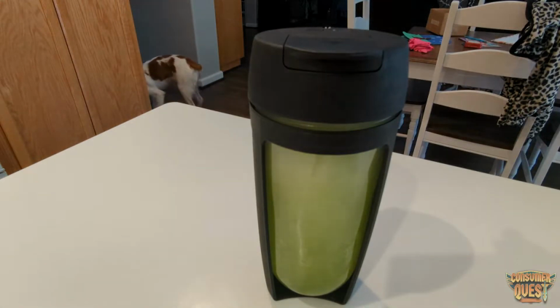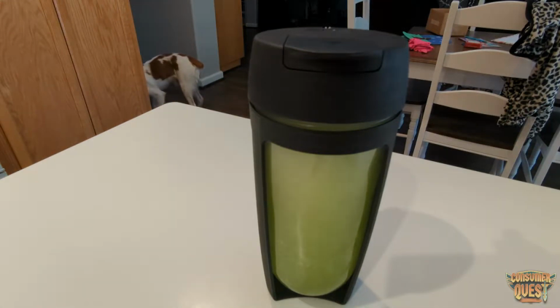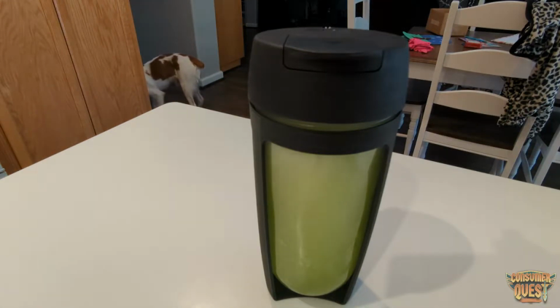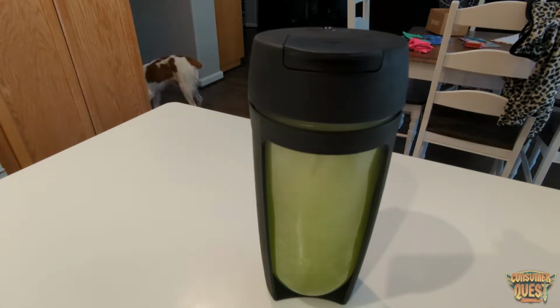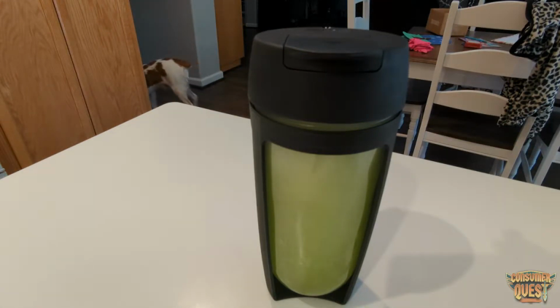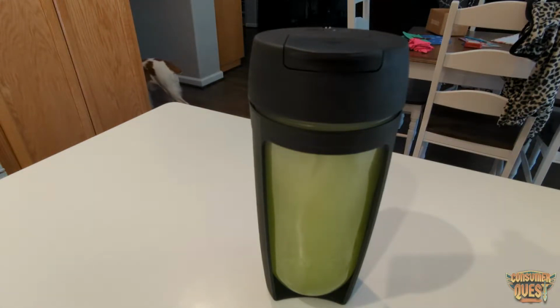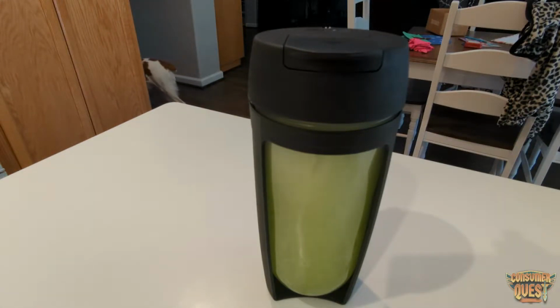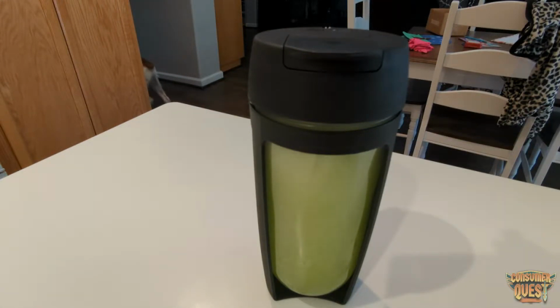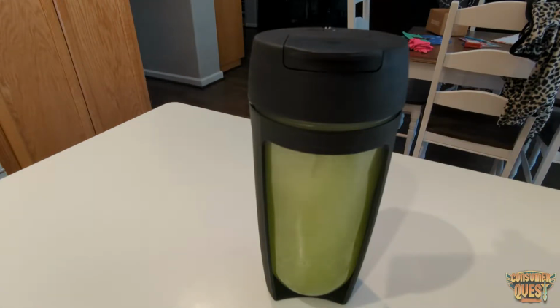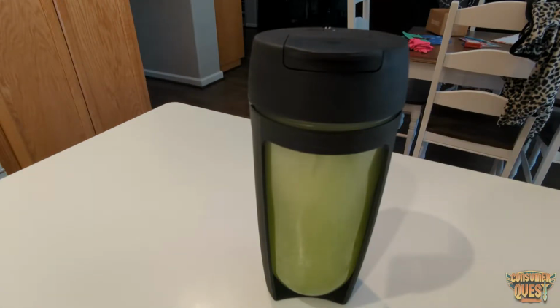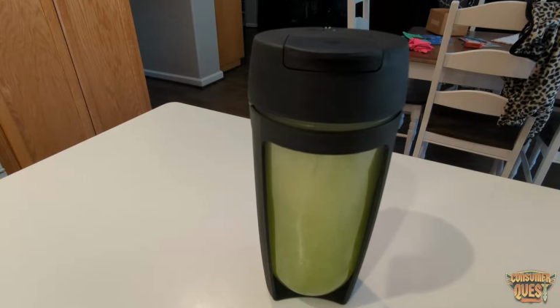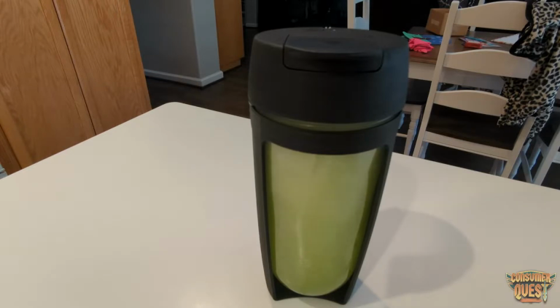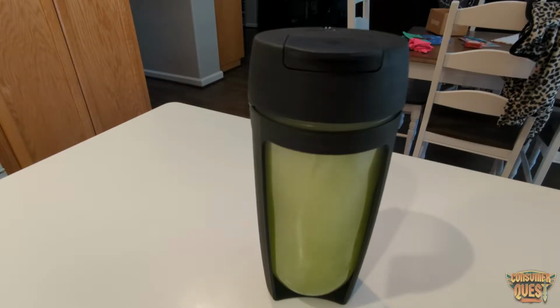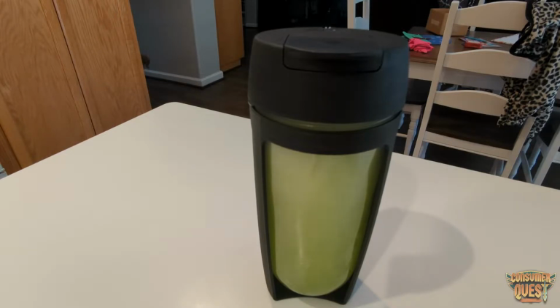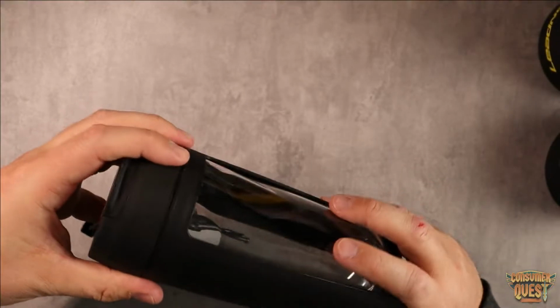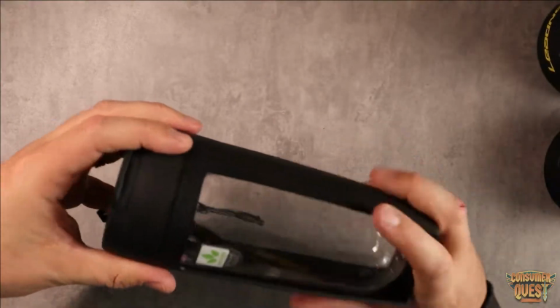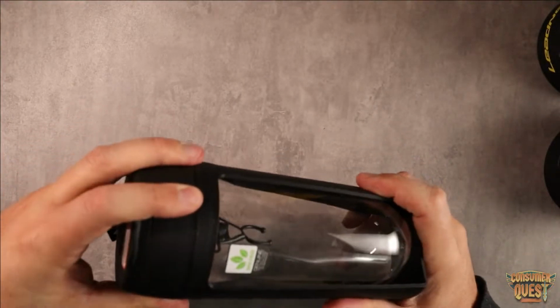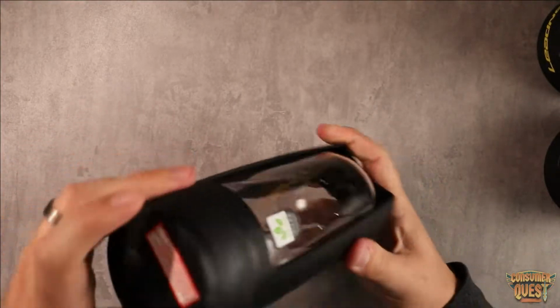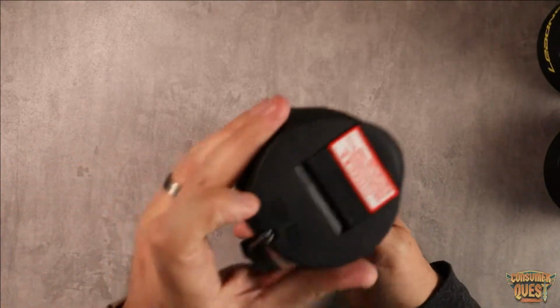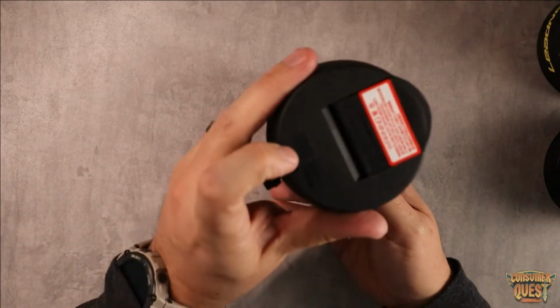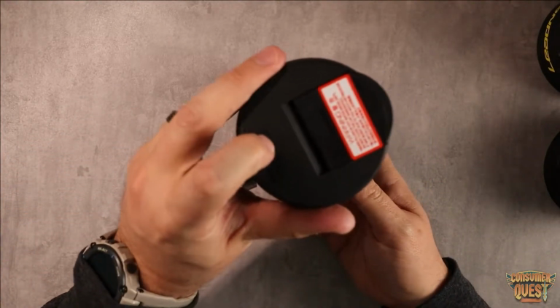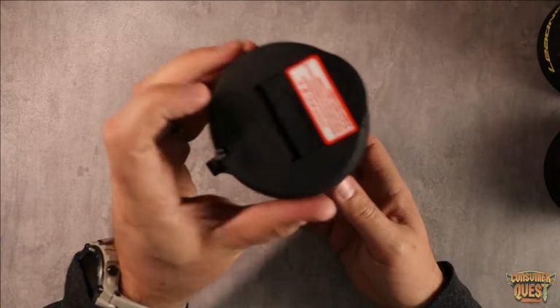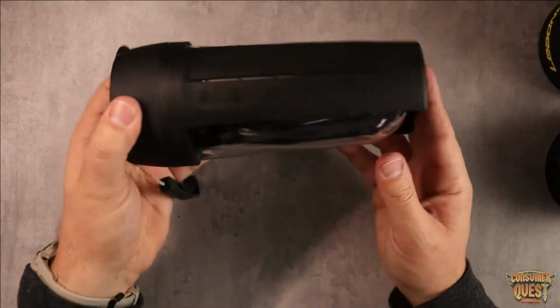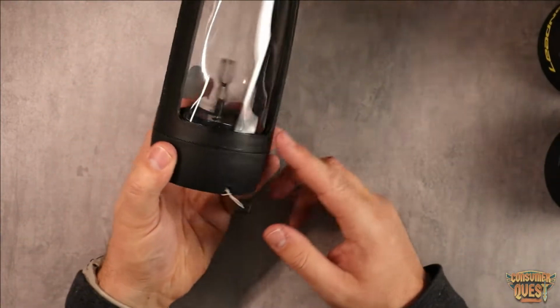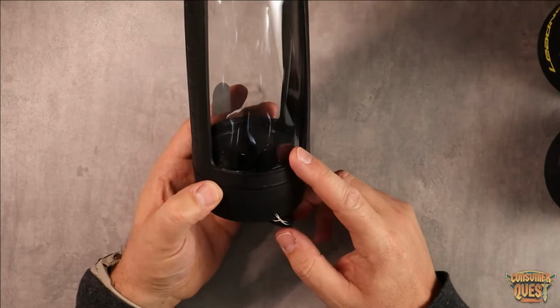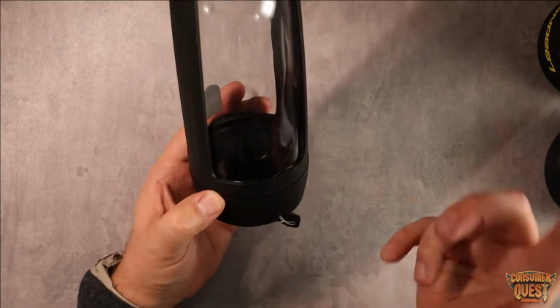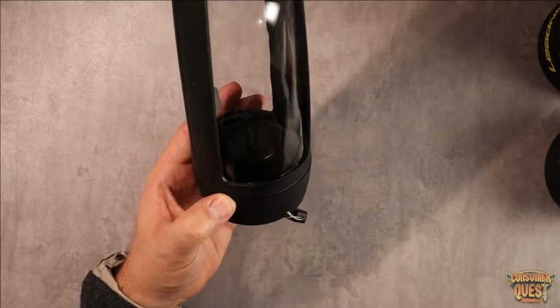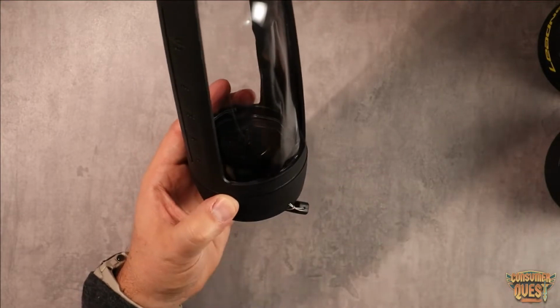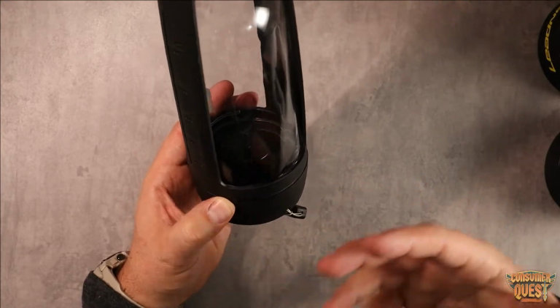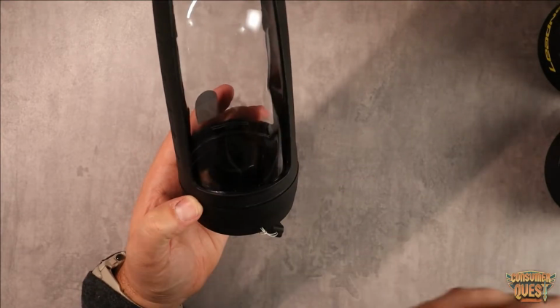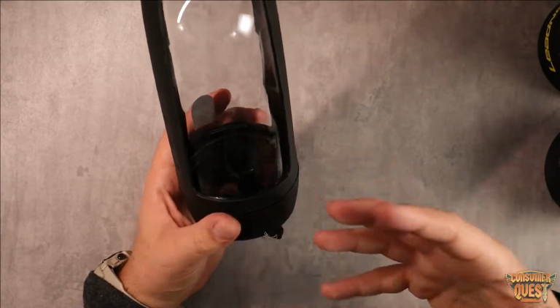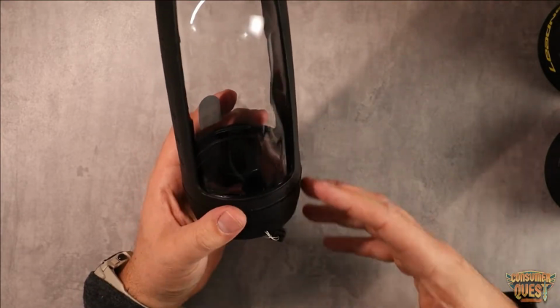So you're going to put your powder in here, put your liquid in here, put the lid back on just like this, and then you're going to push this button on top and it is going to start stirring and blending all your stuff together.